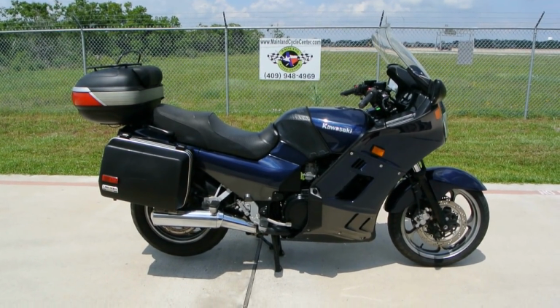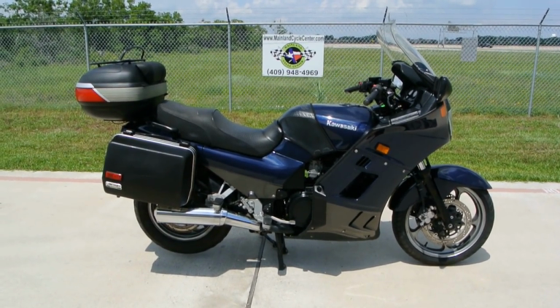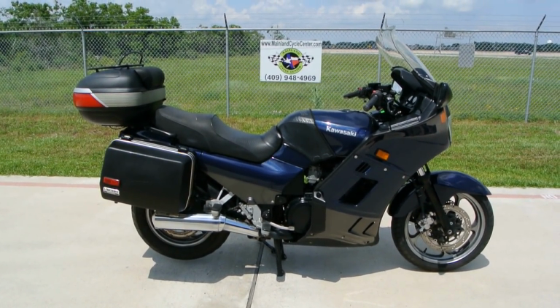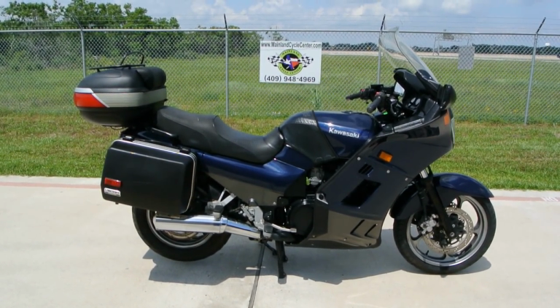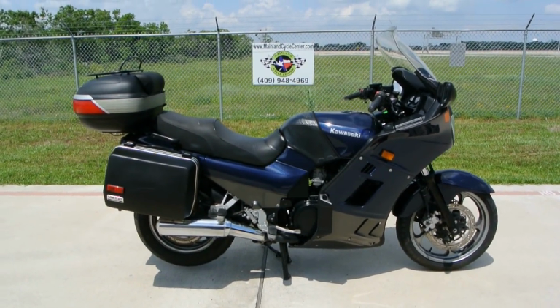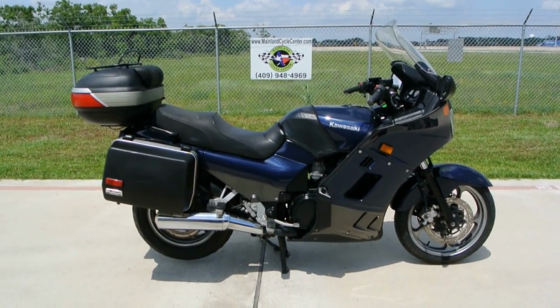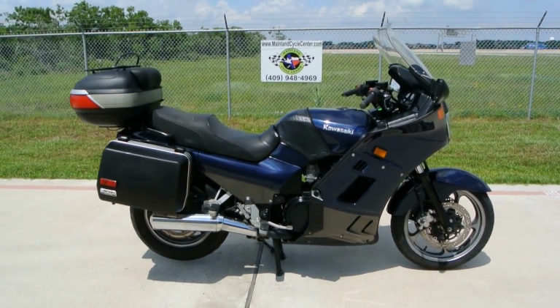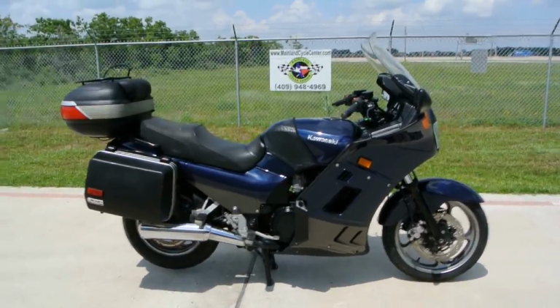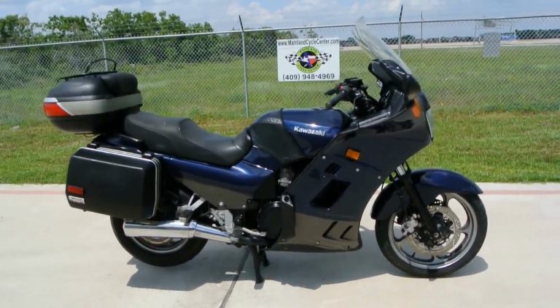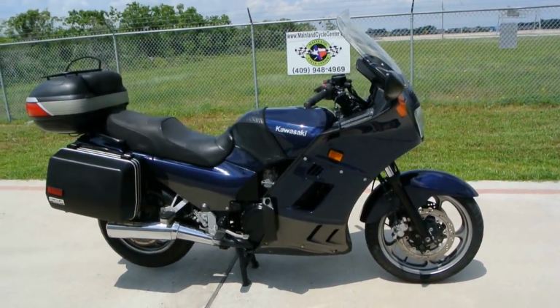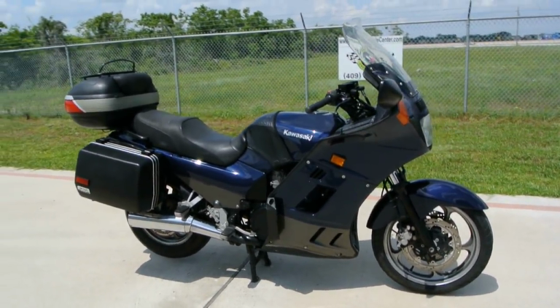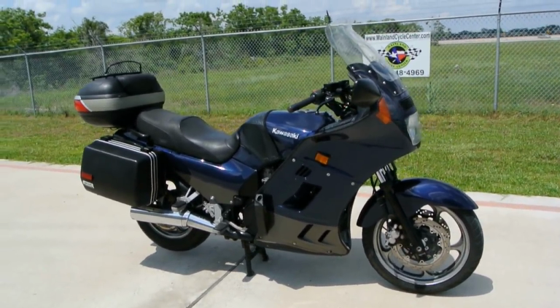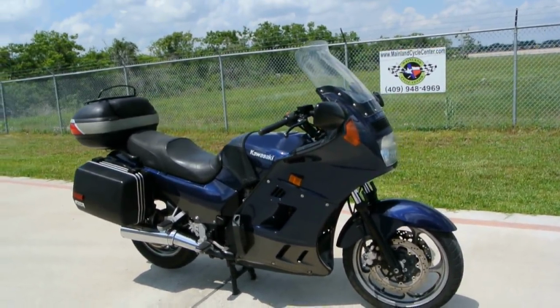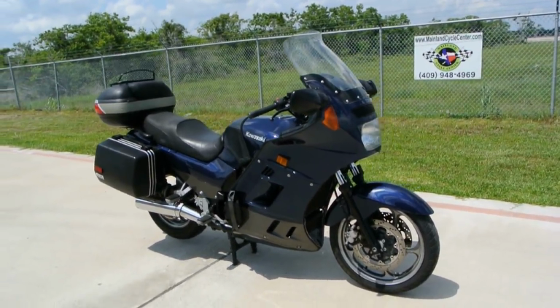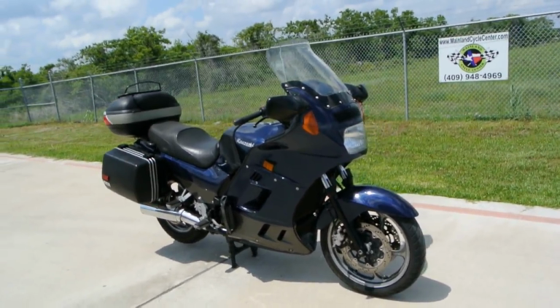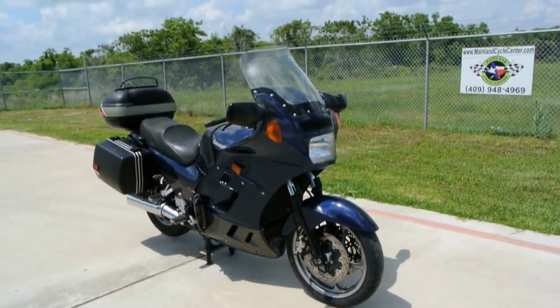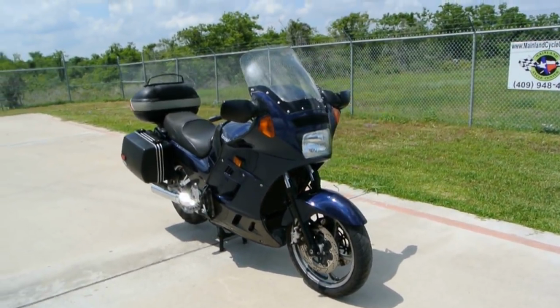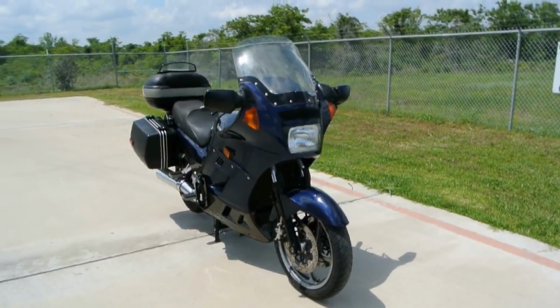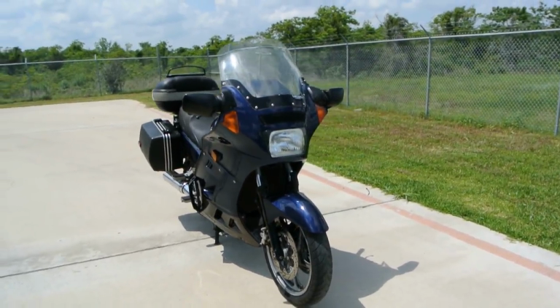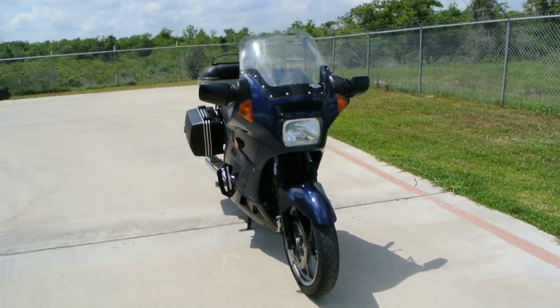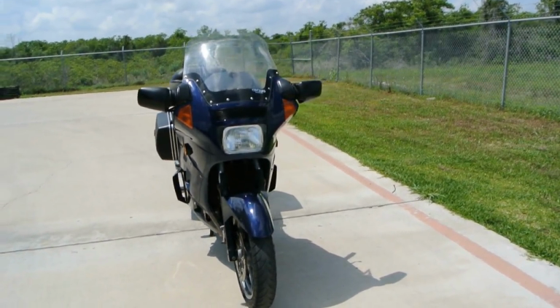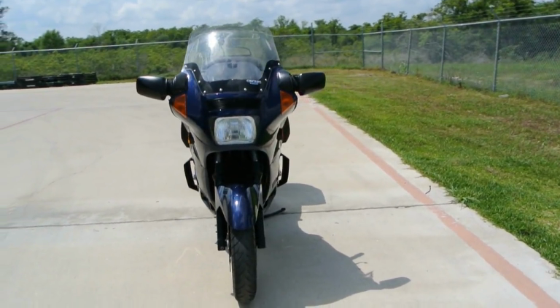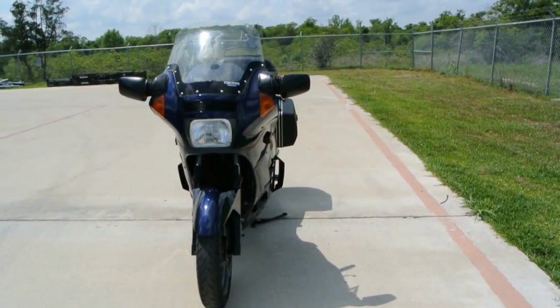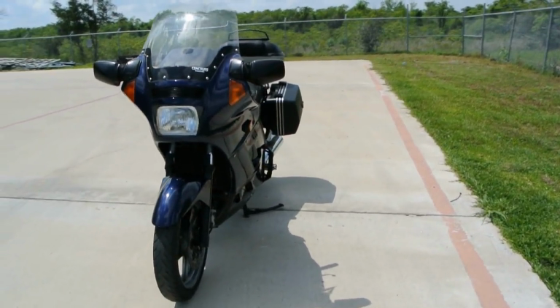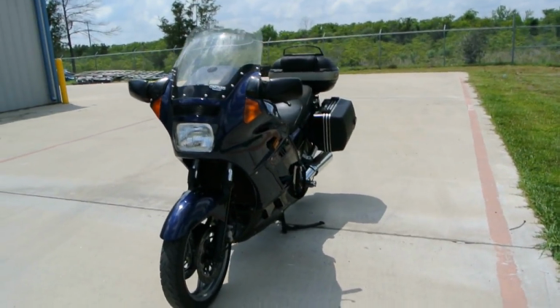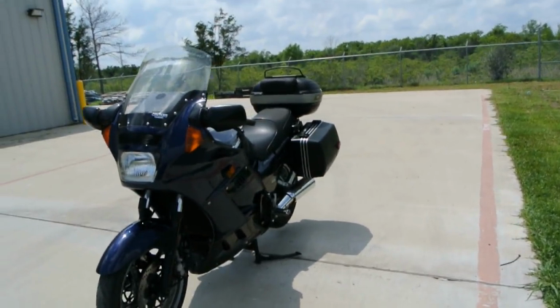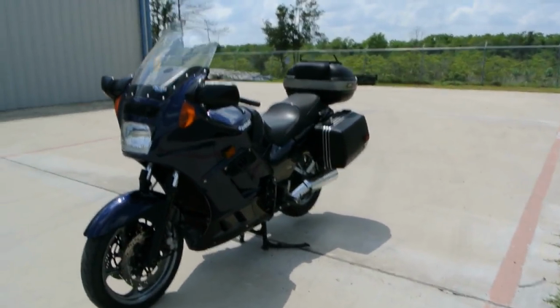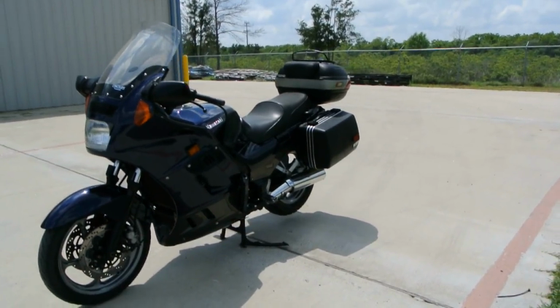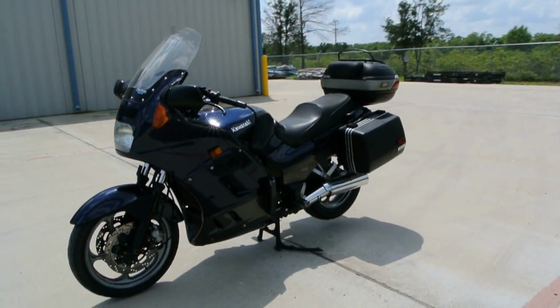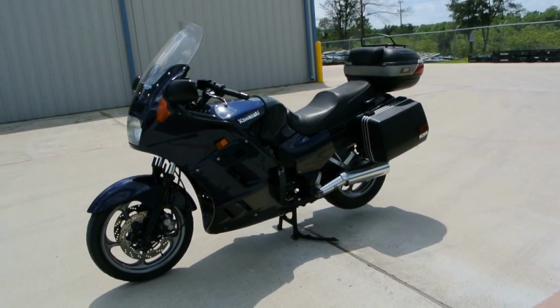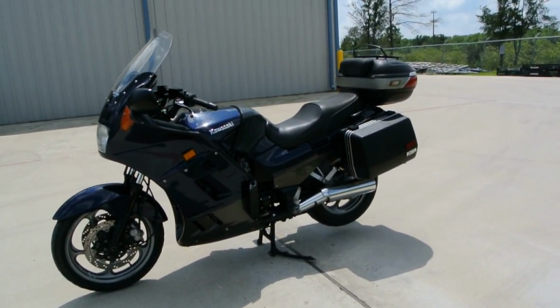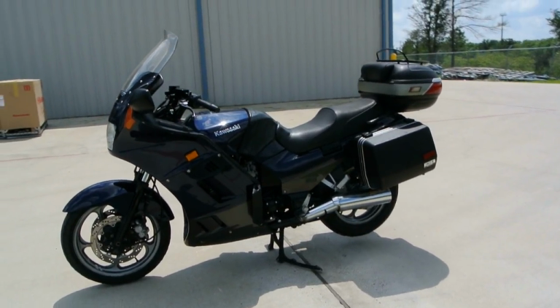Hi, welcome to Mainland Cycle Center's pre-owned vehicle department. Today I want to show you a 2006 Kawasaki Concours 1000 and tell you a little bit about this bike — maybe a lot about it — and the history on the Concours 1000s.